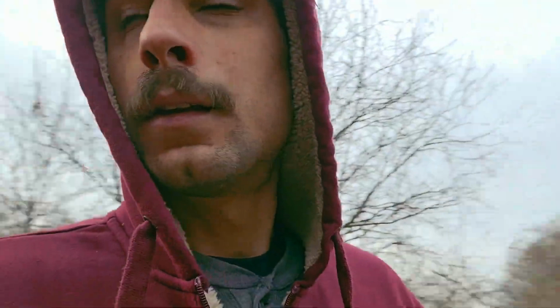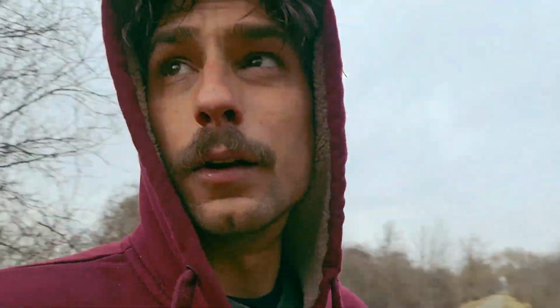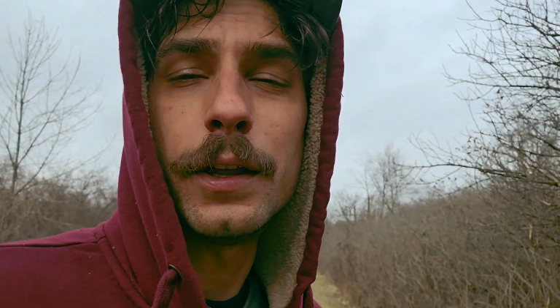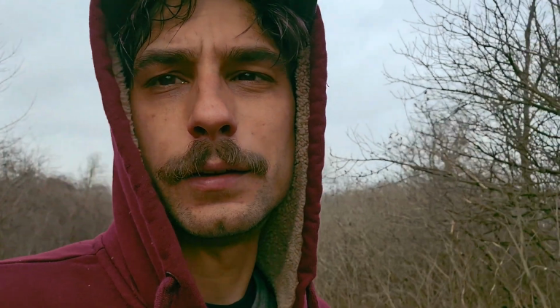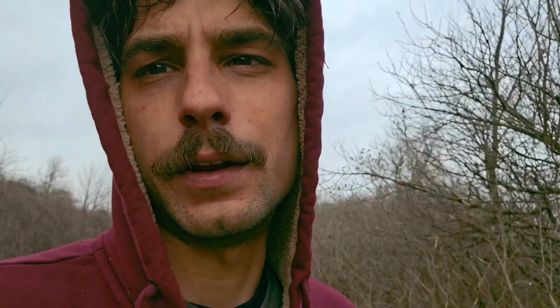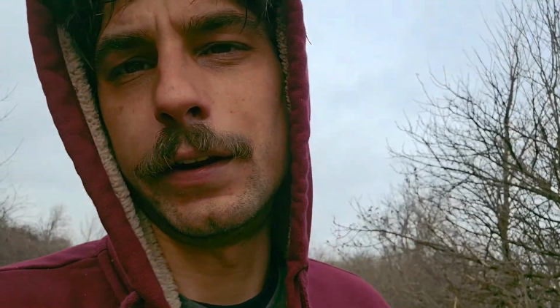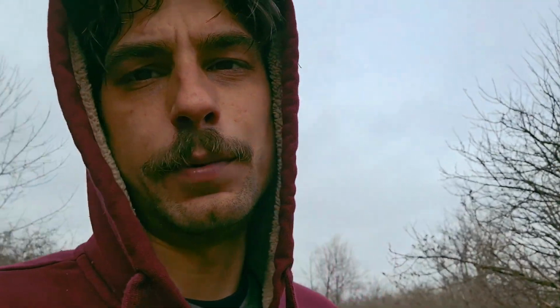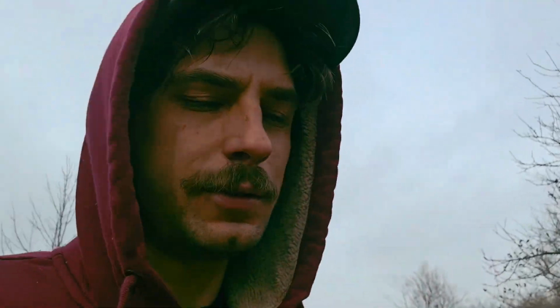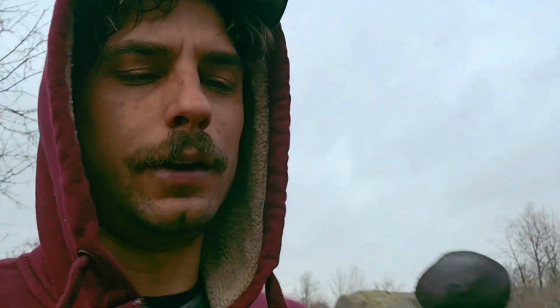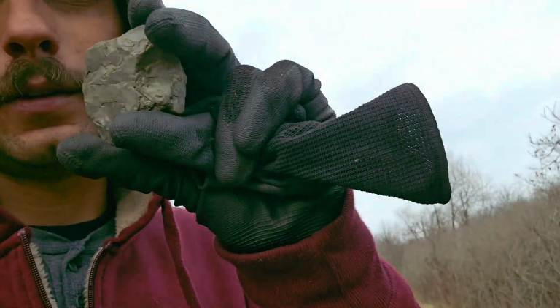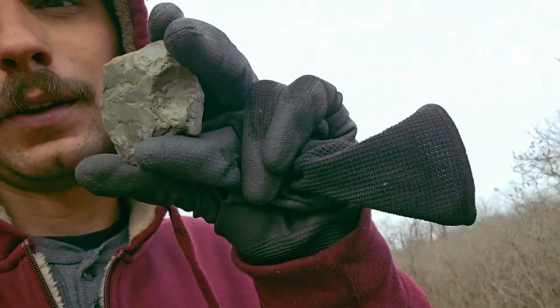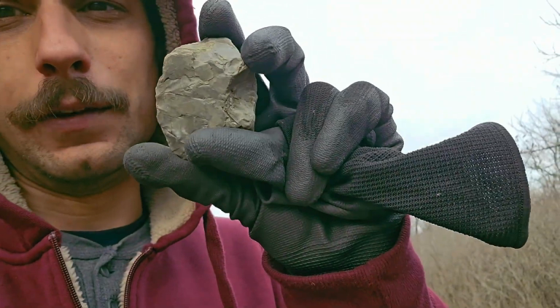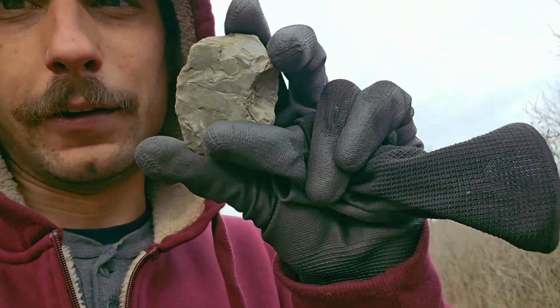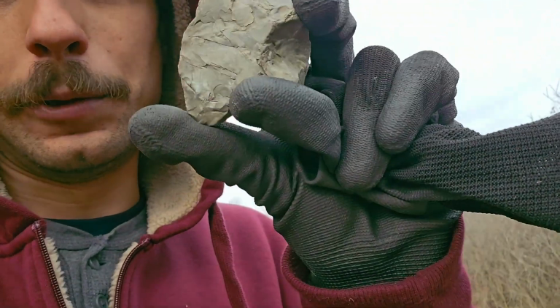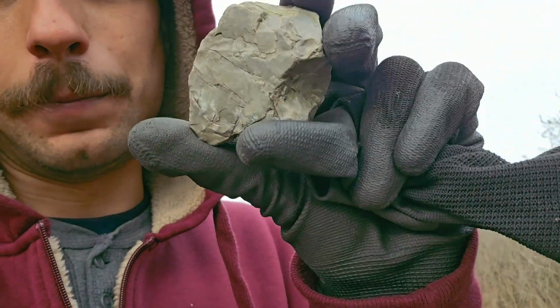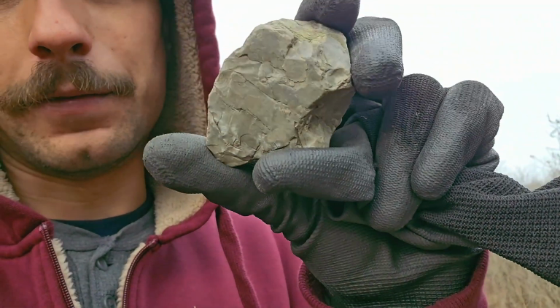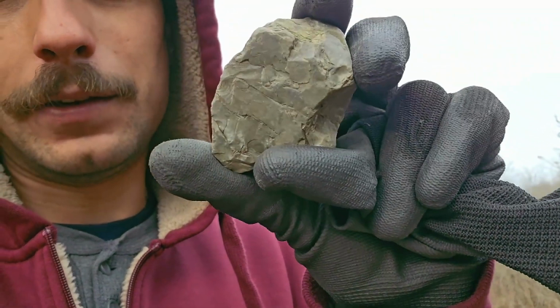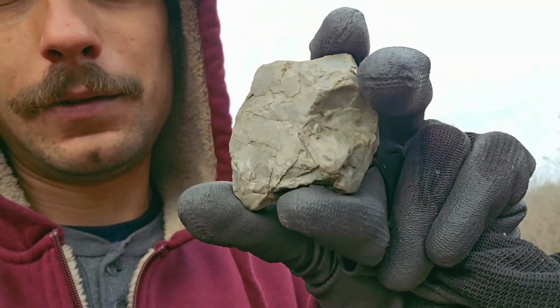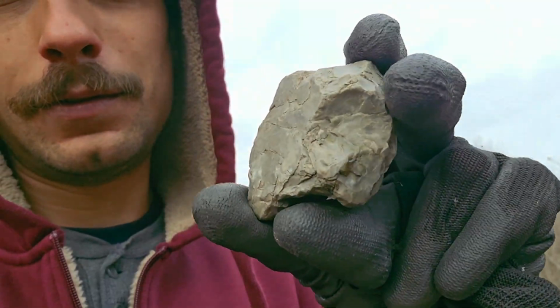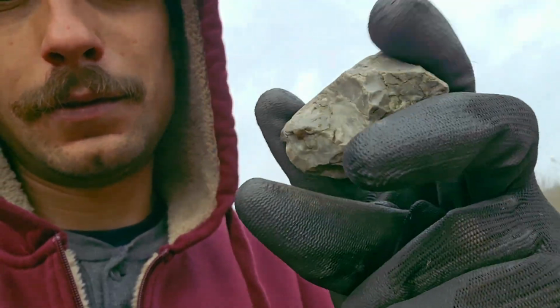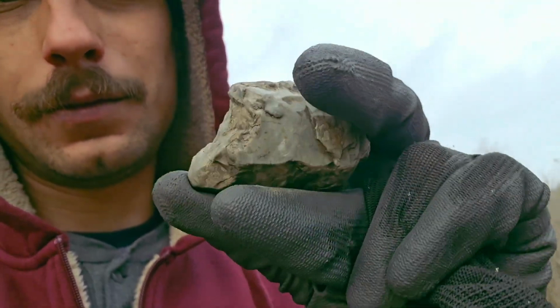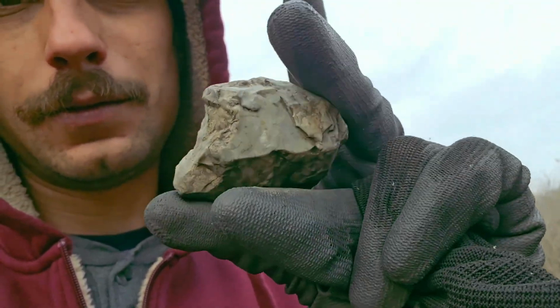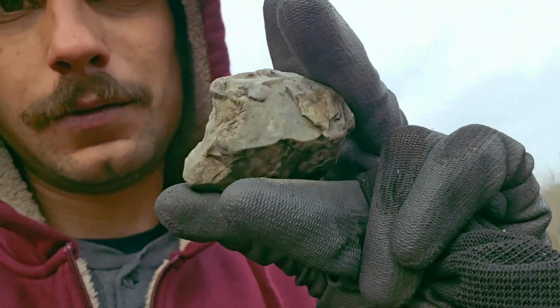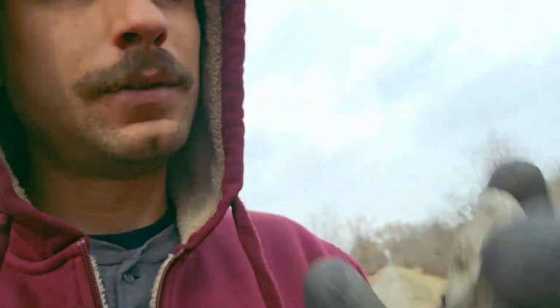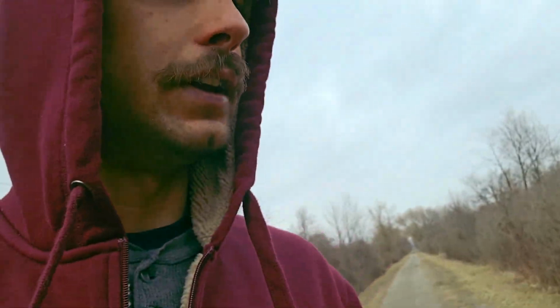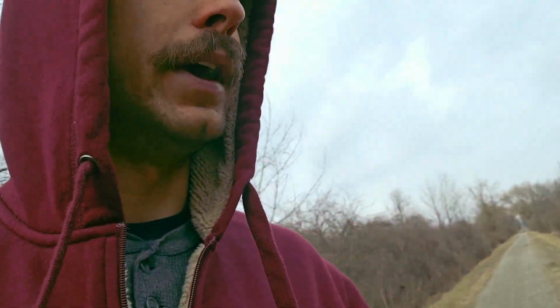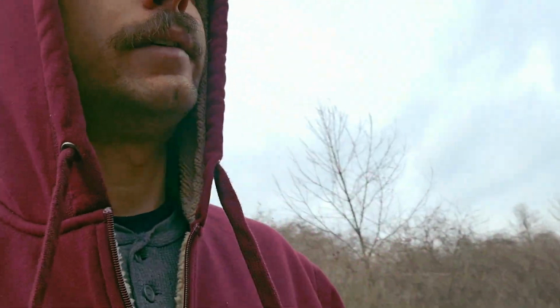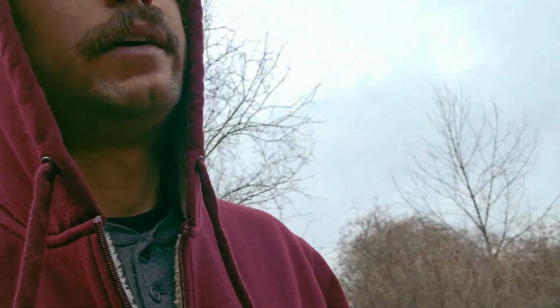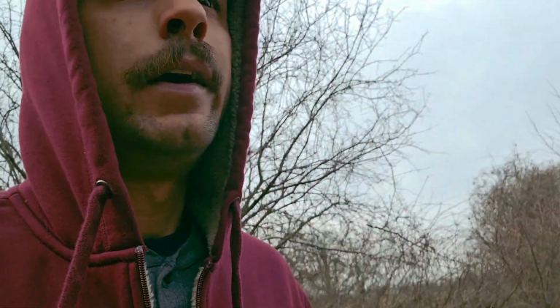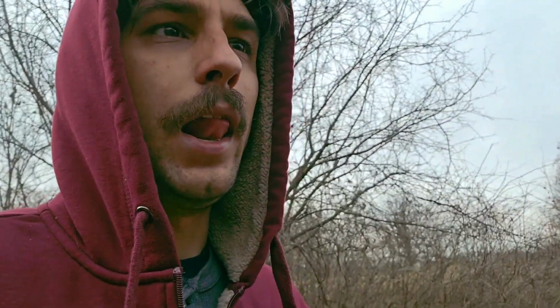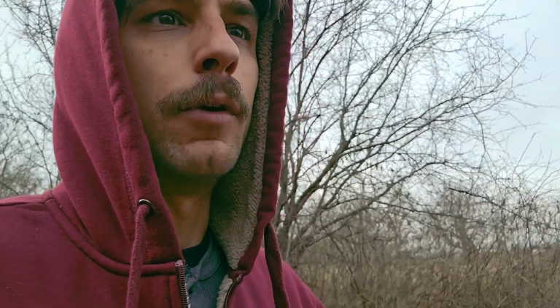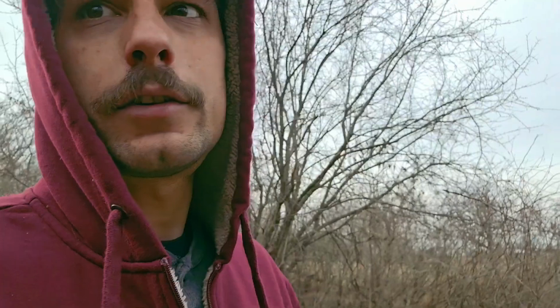No luck yet checking out any of these poles, but I did find a really pretty piece of flint. Gonna keep that — I like rocks.